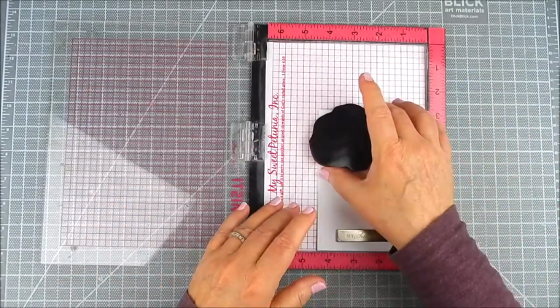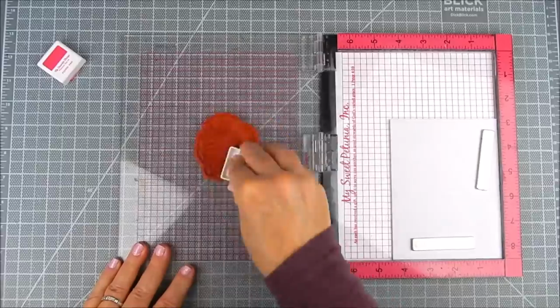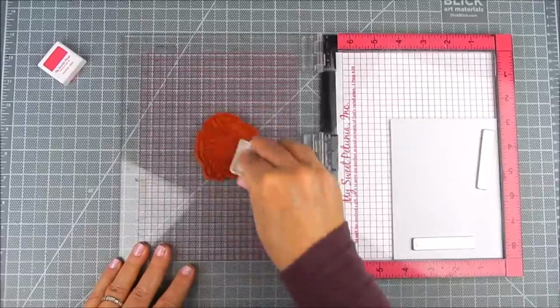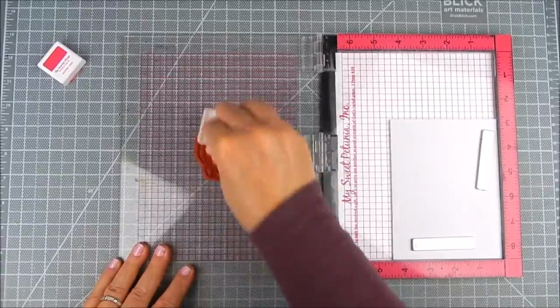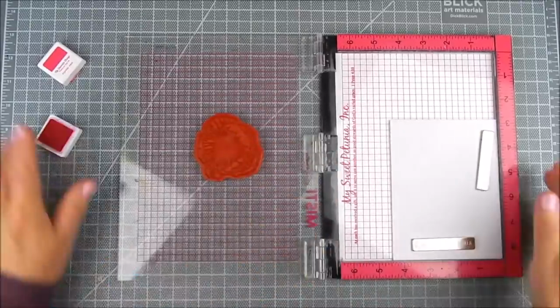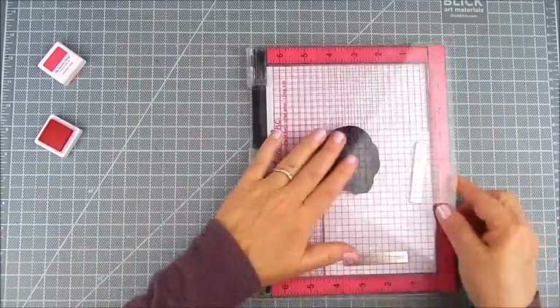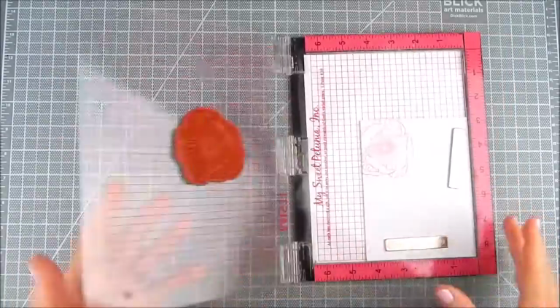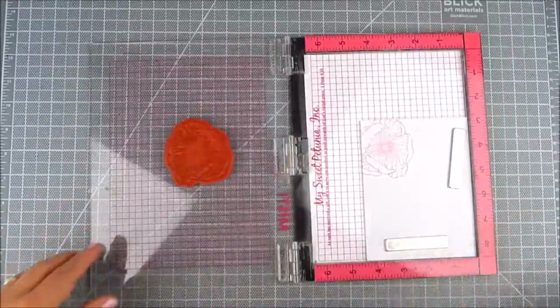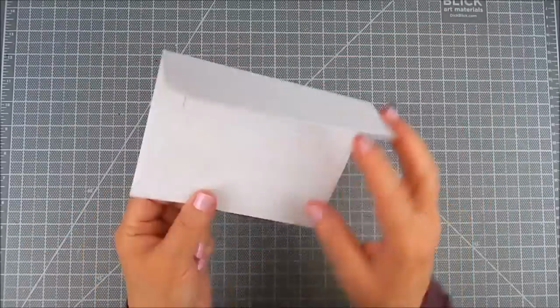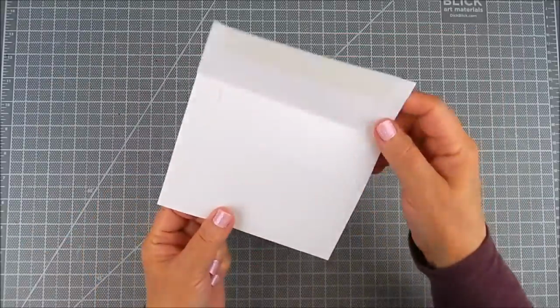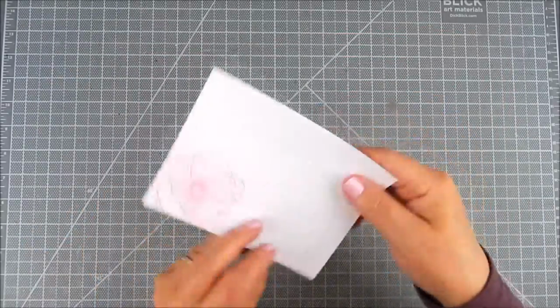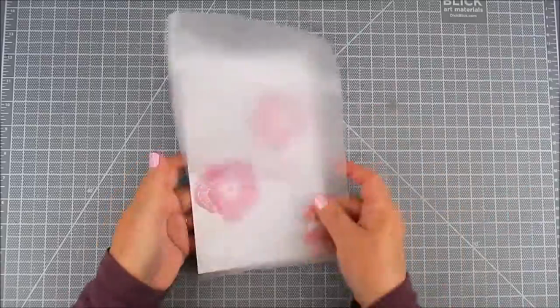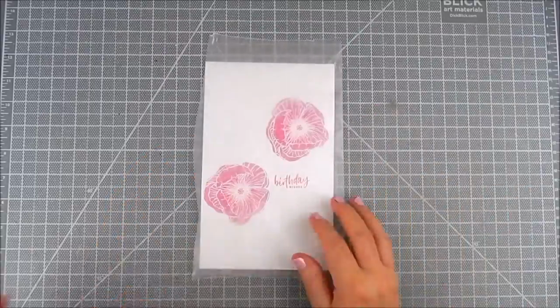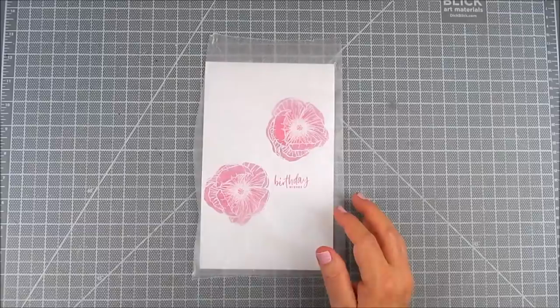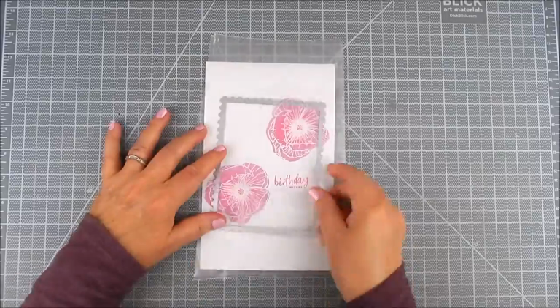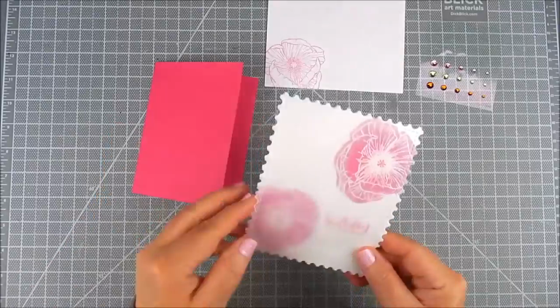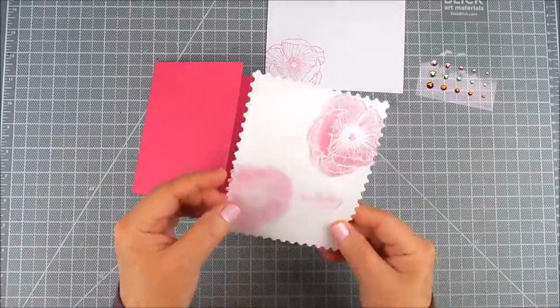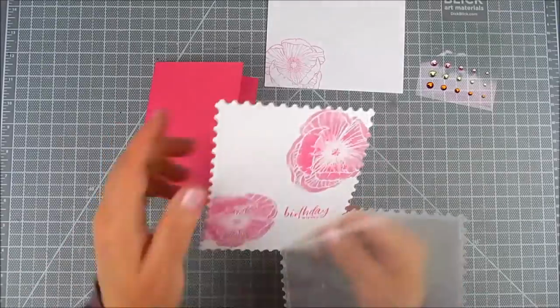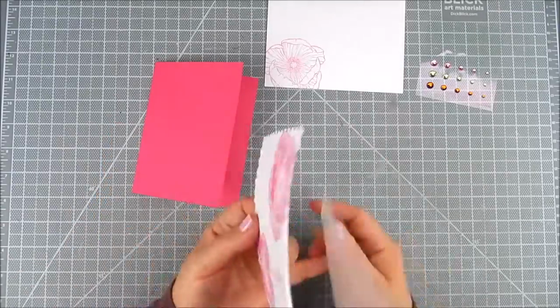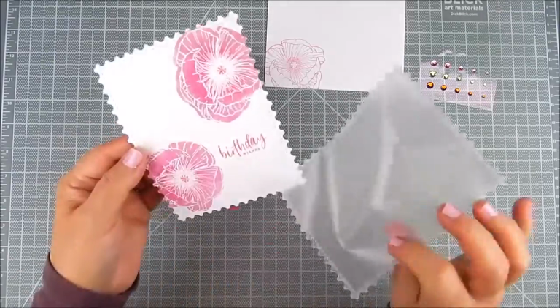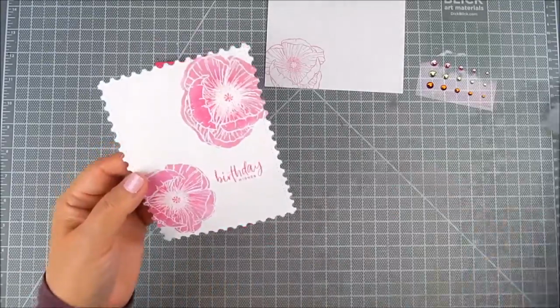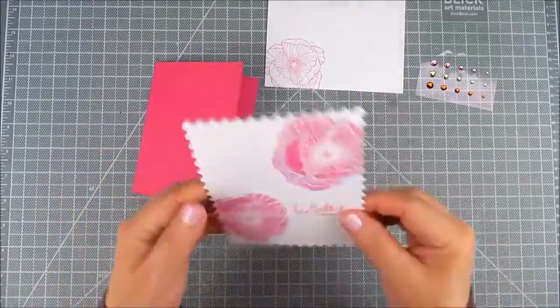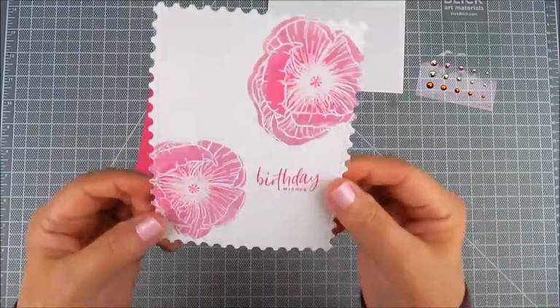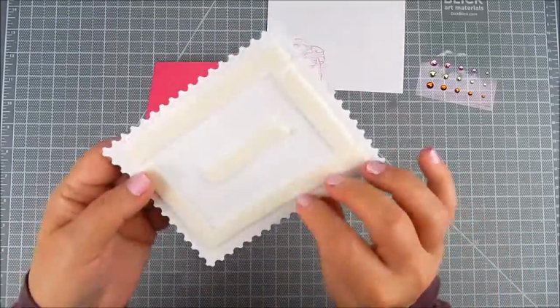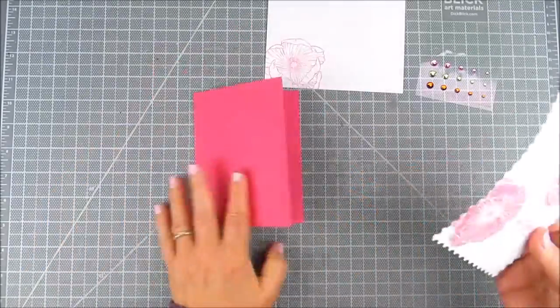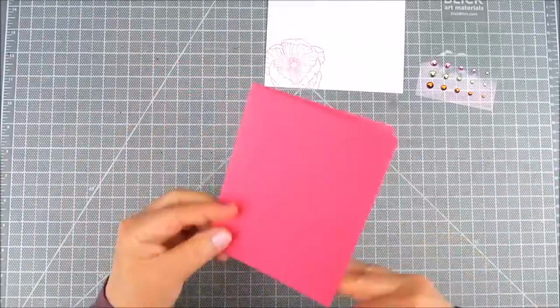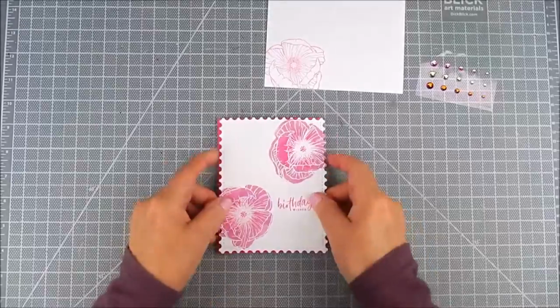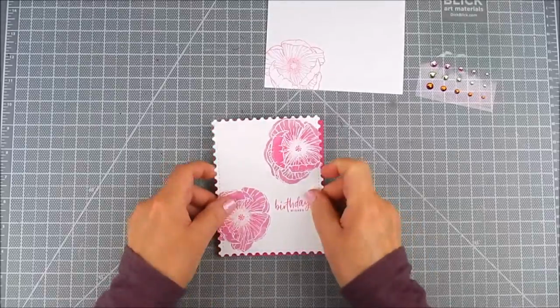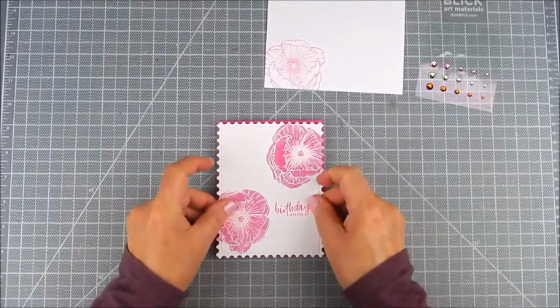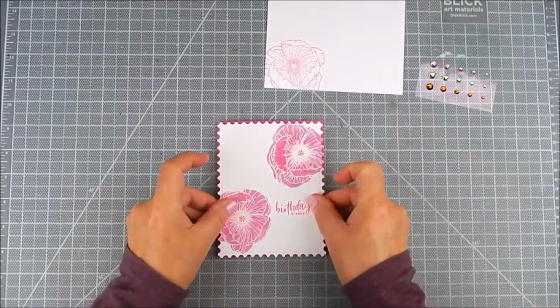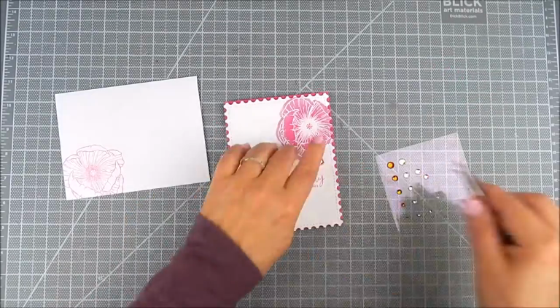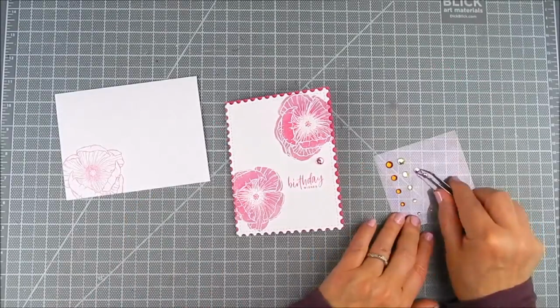I wanted to make a matching envelope using the outline die. It looks pretty with just an outline flower on the outside of that envelope. So I heat embossed and then die cut that front panel.